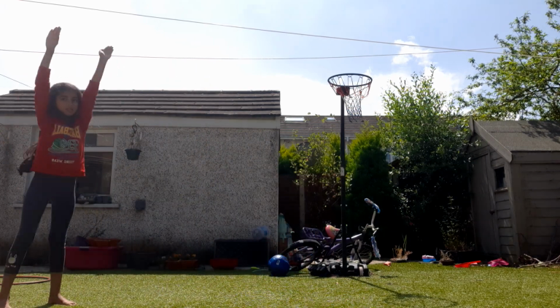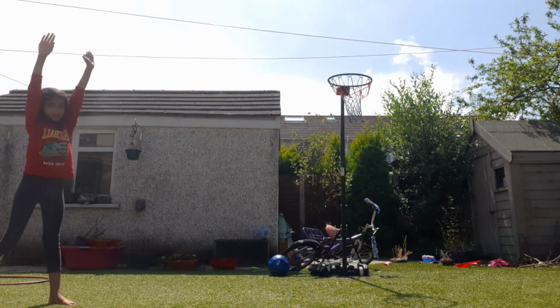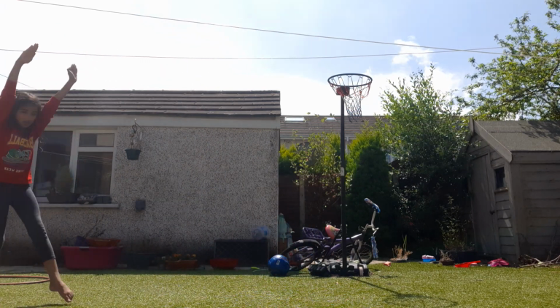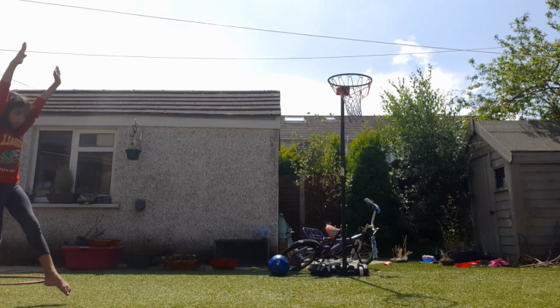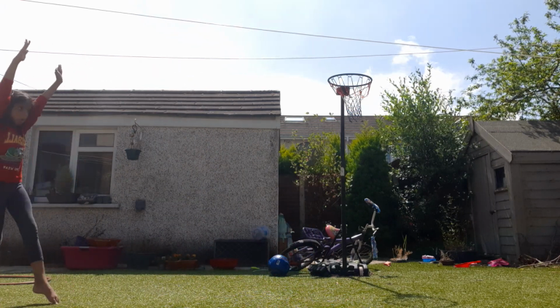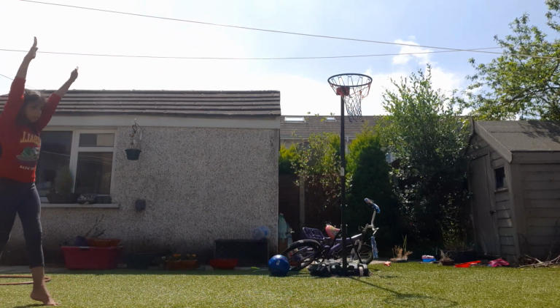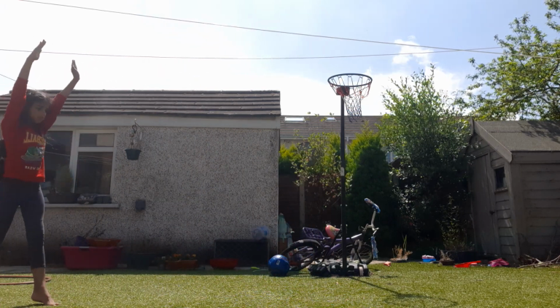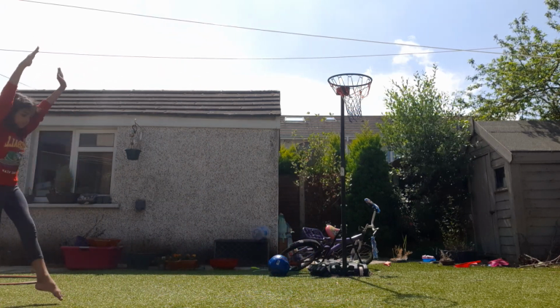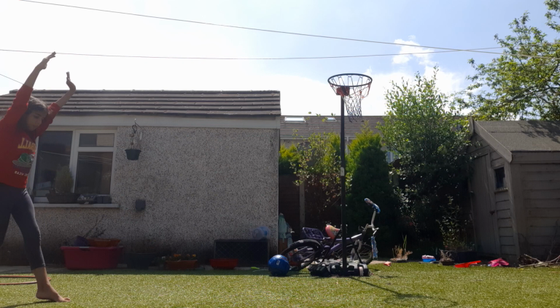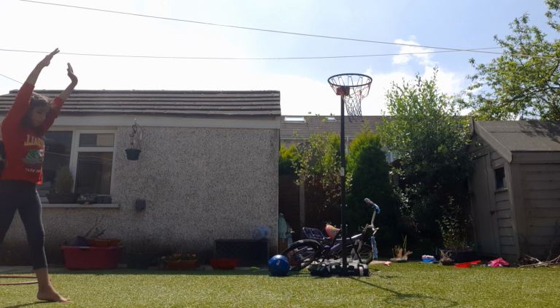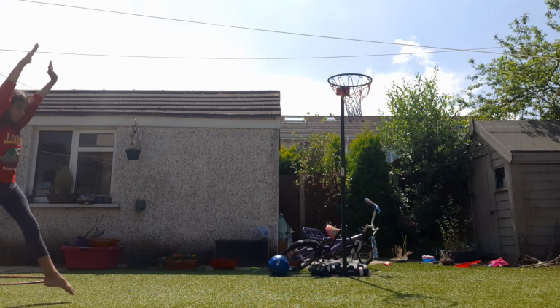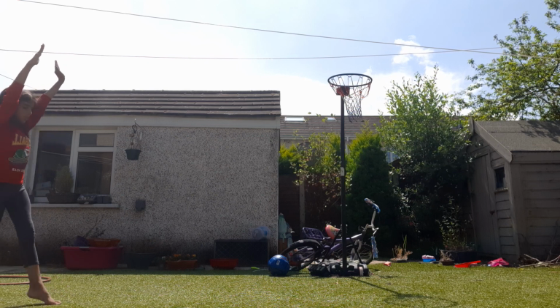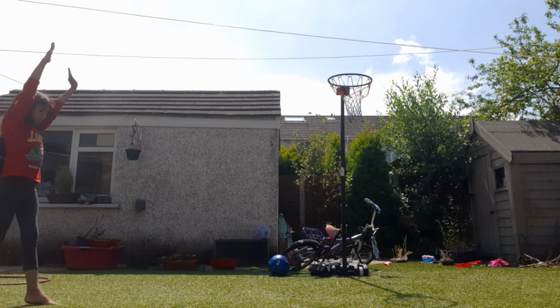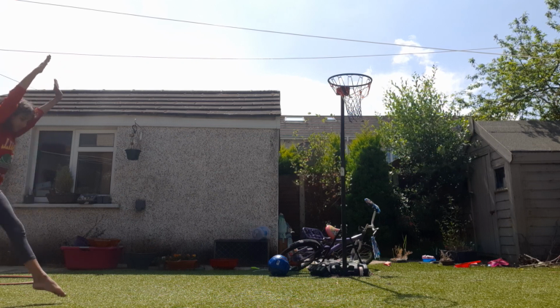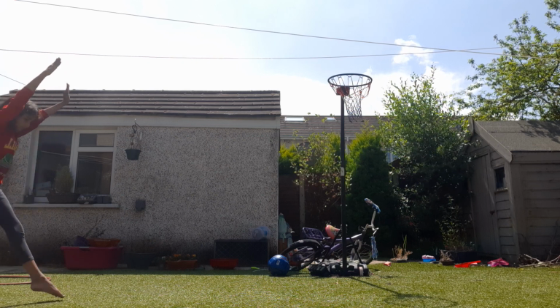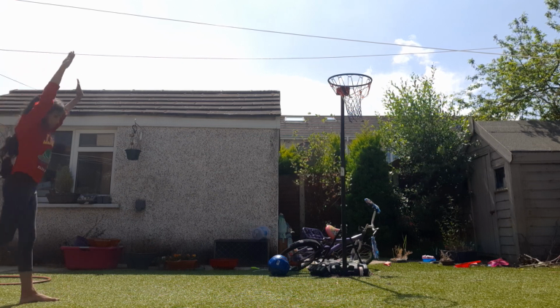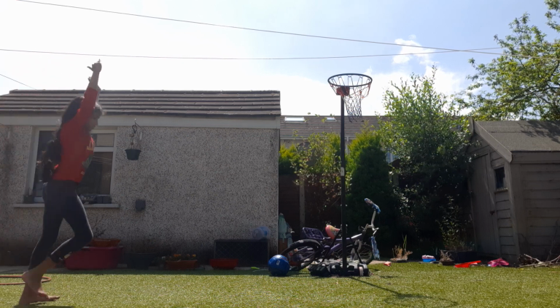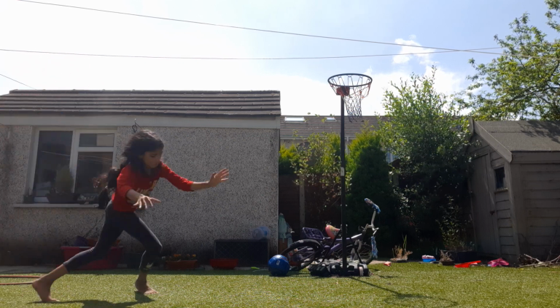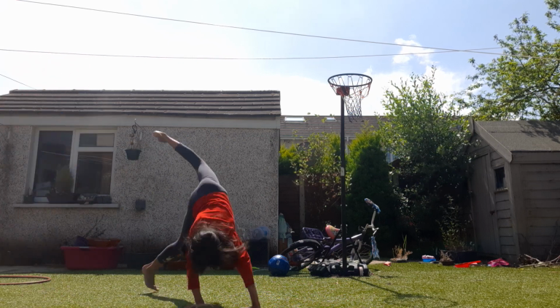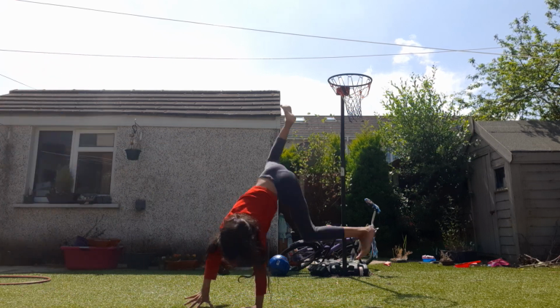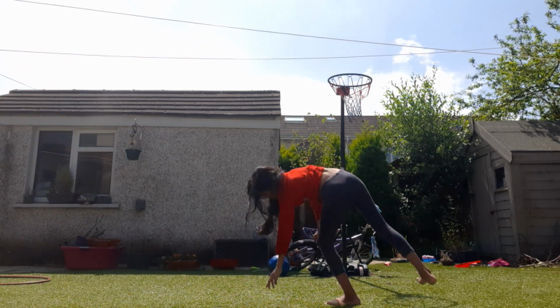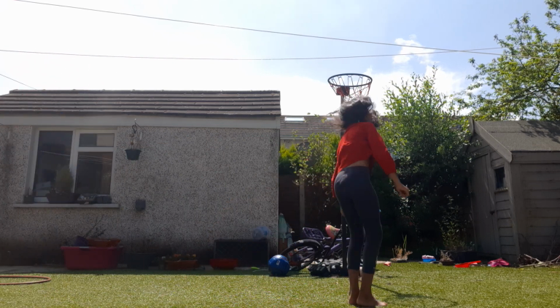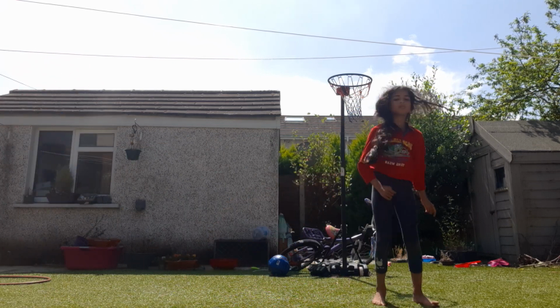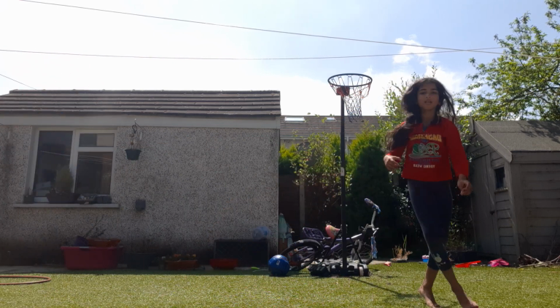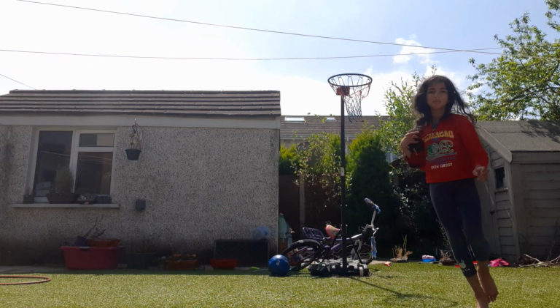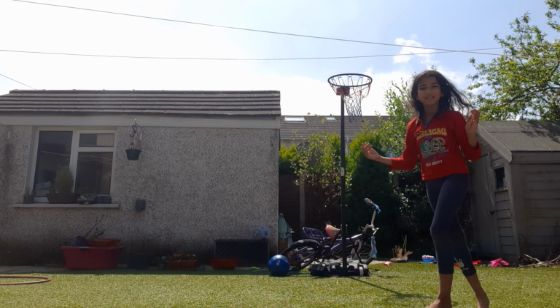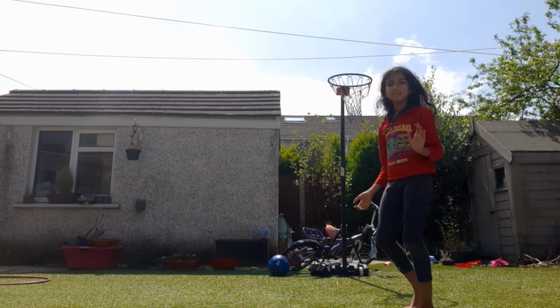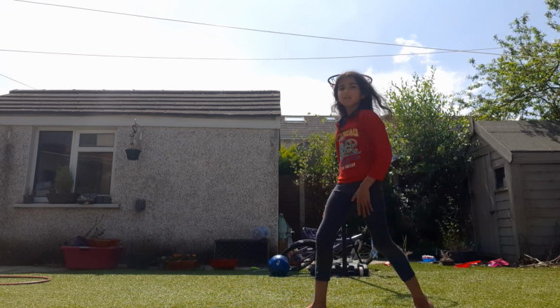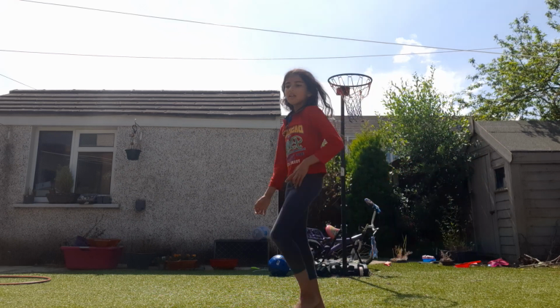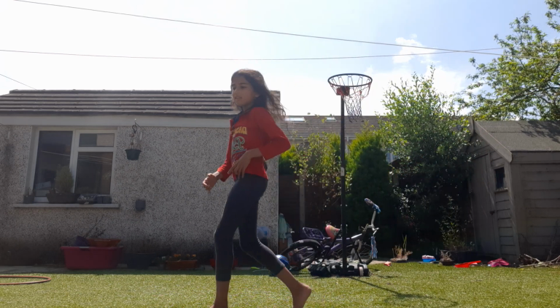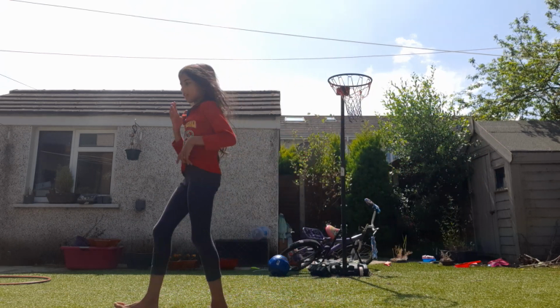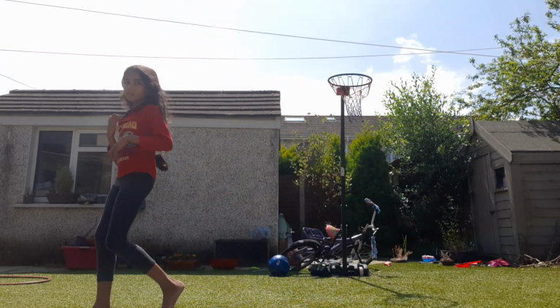So this is how I do a cartwheel. Let's get started.